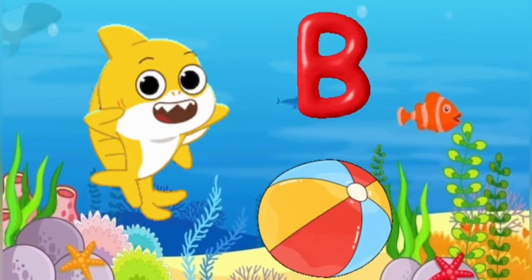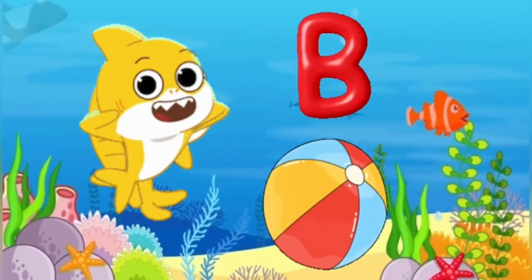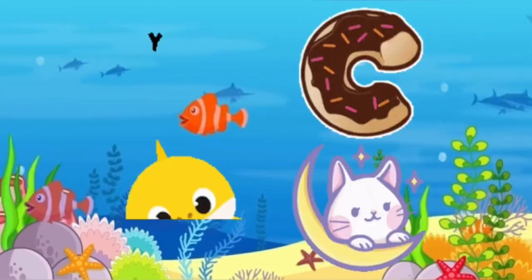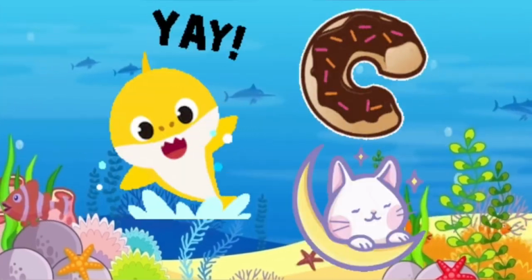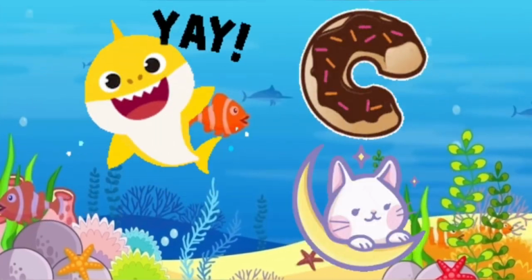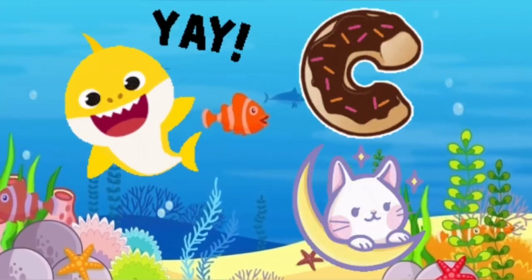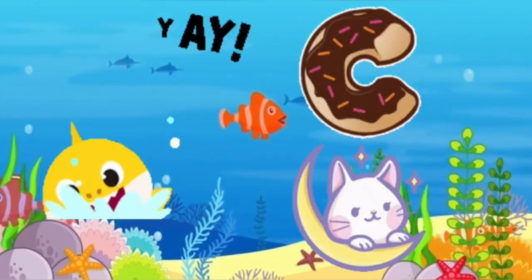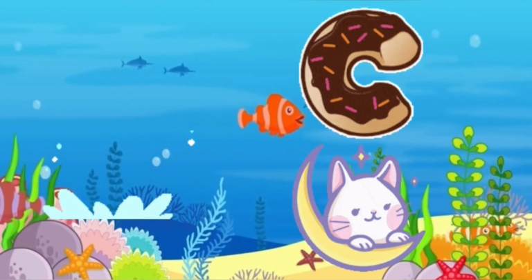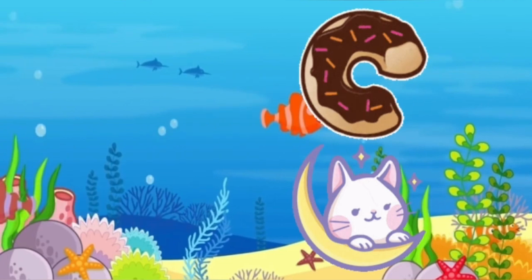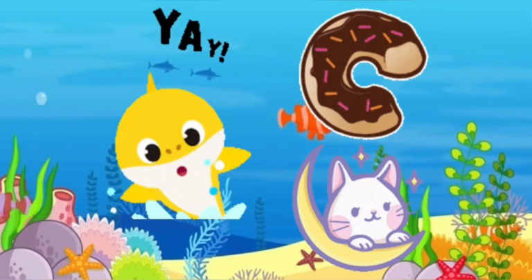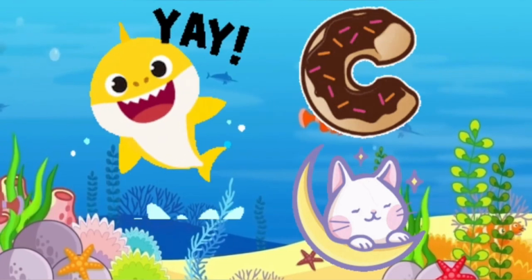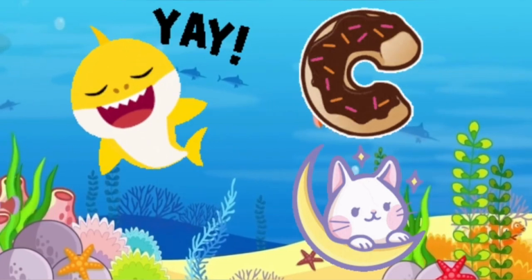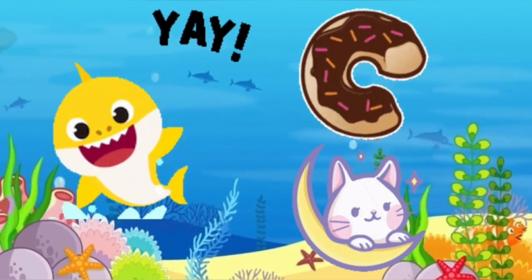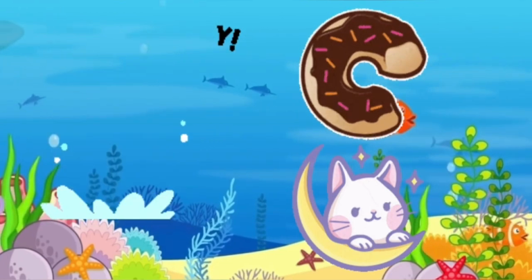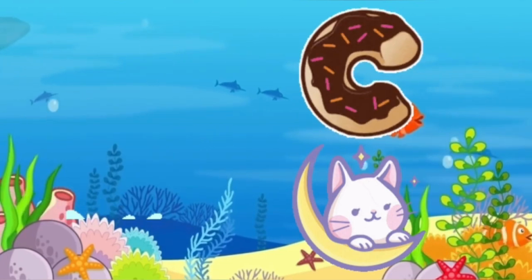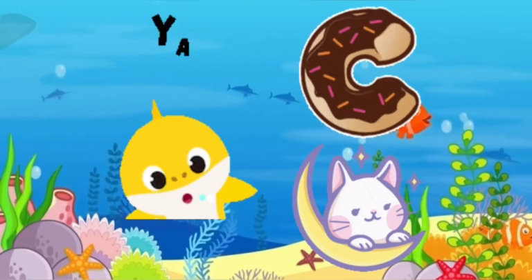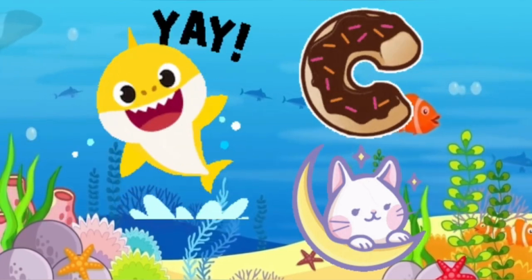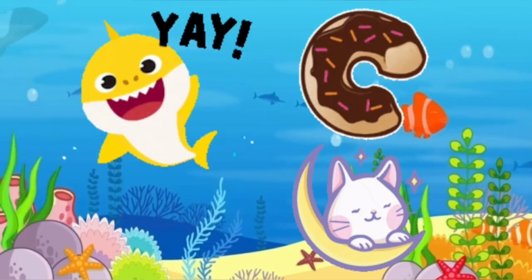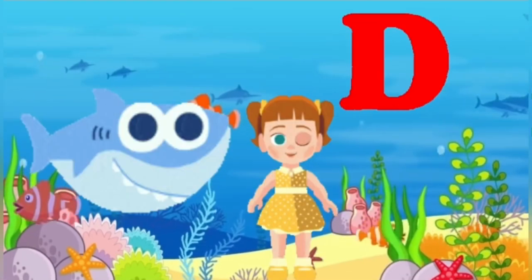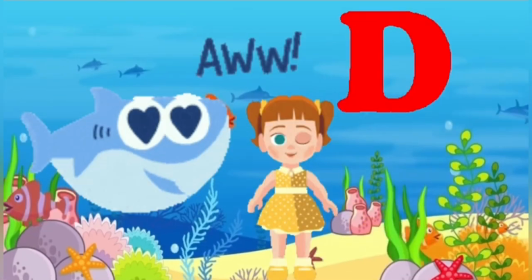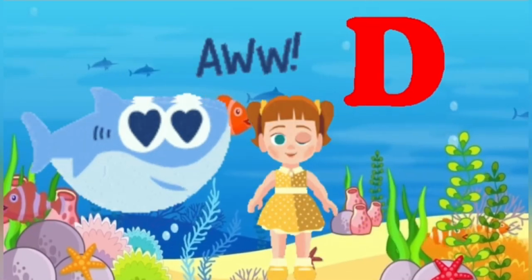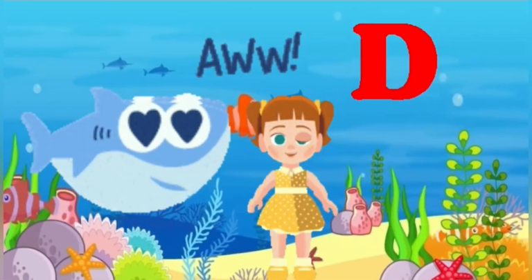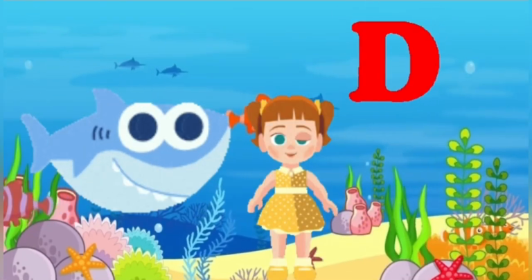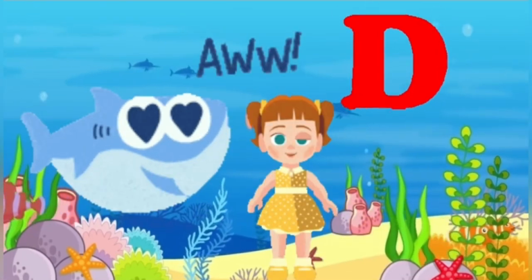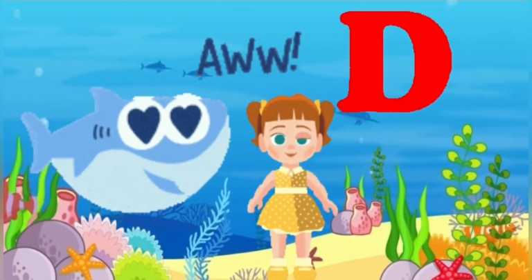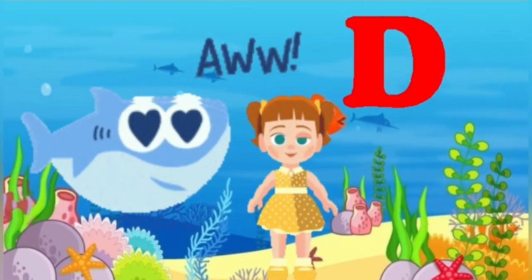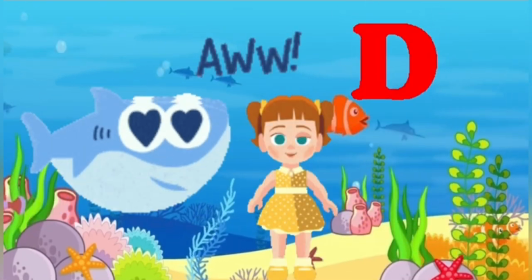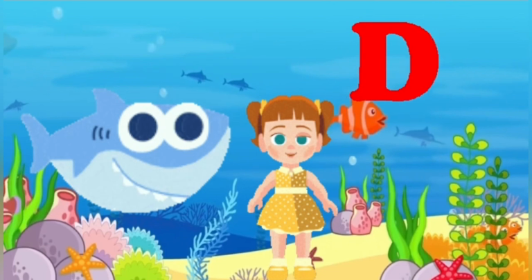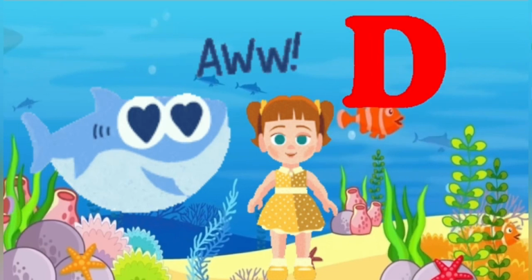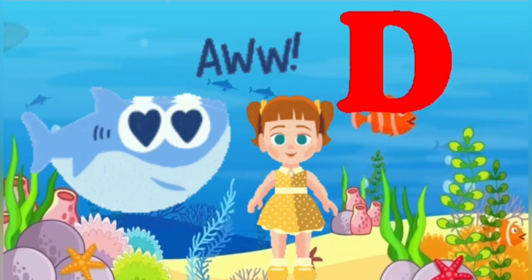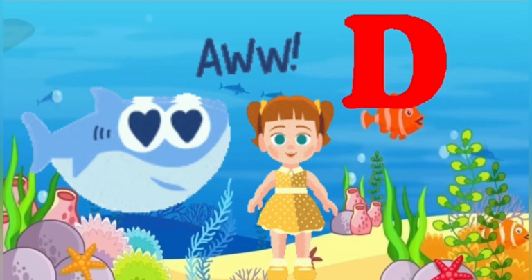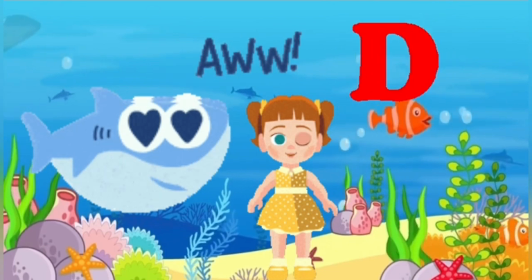Z is for cat, c-c-cat. D is for doll, d-d-doll.